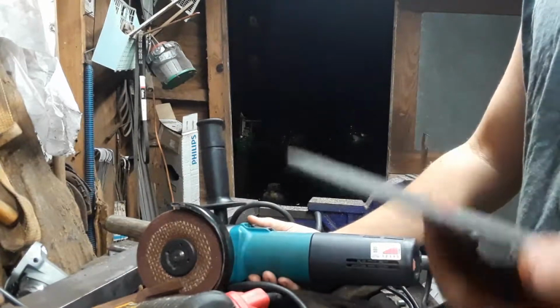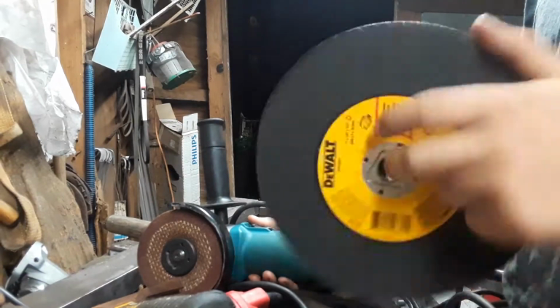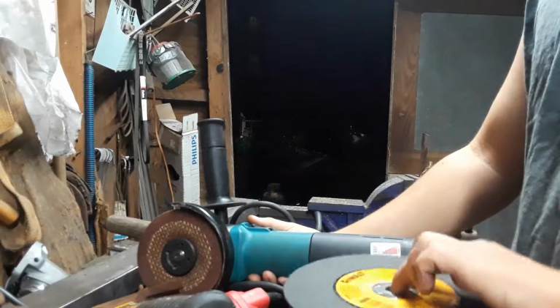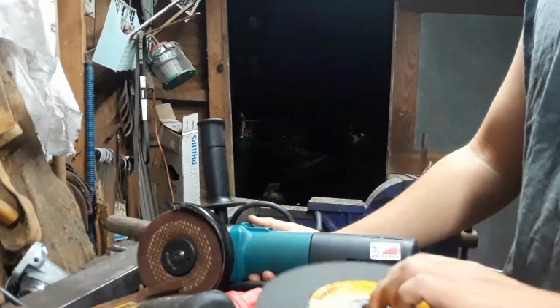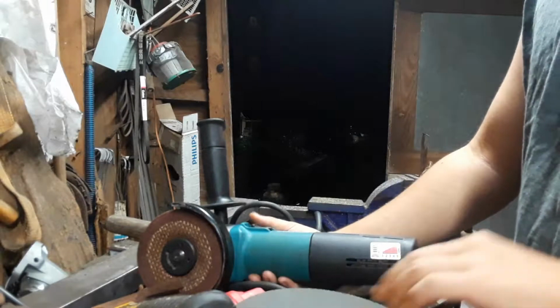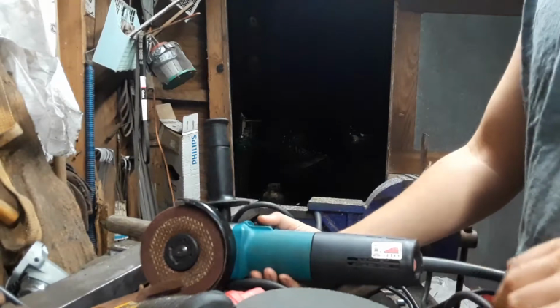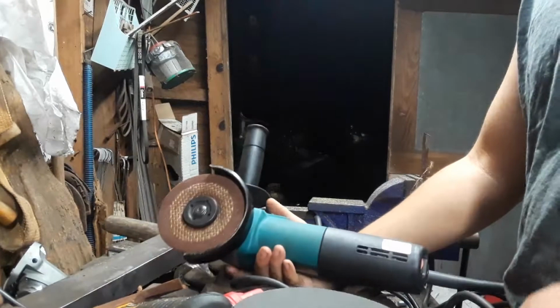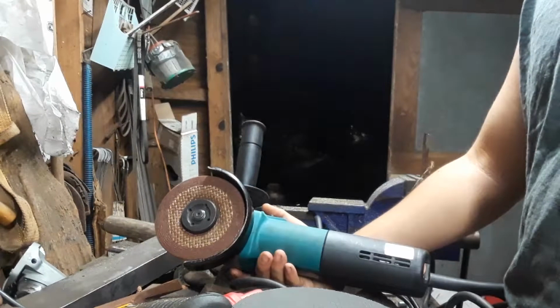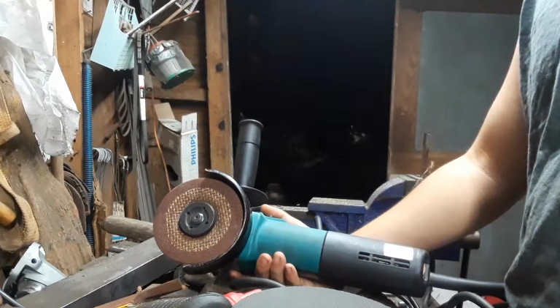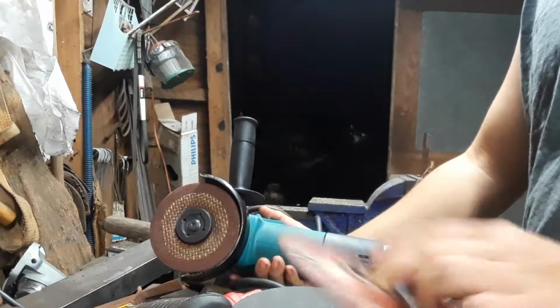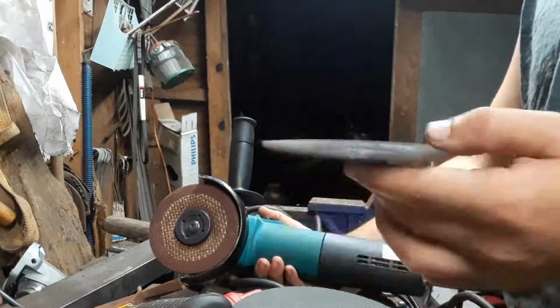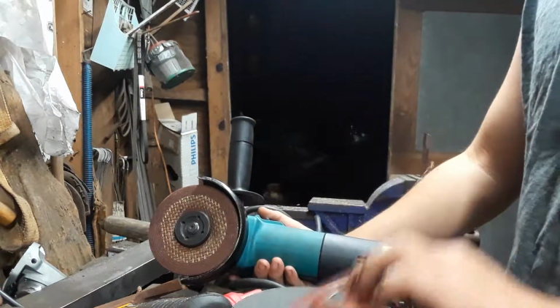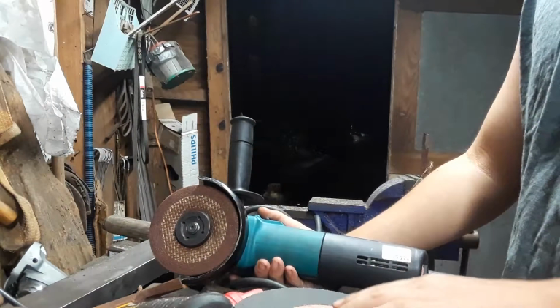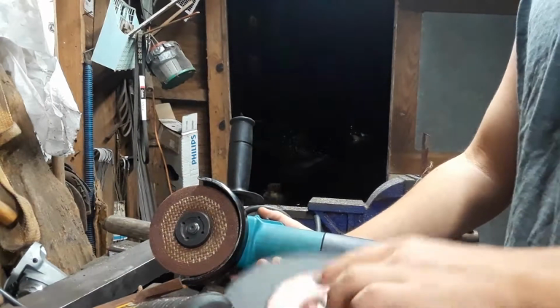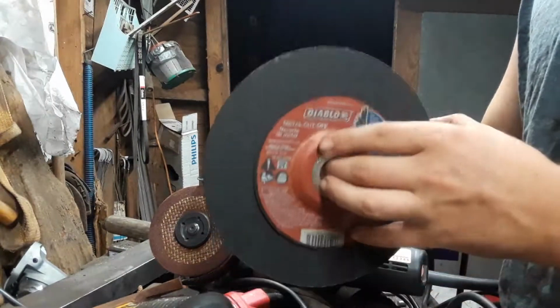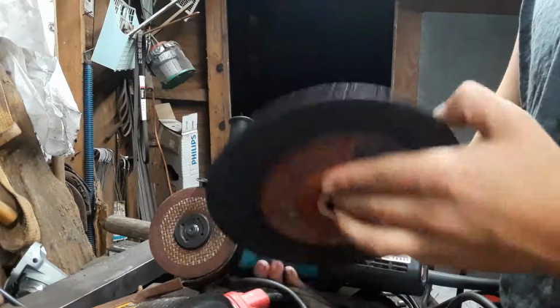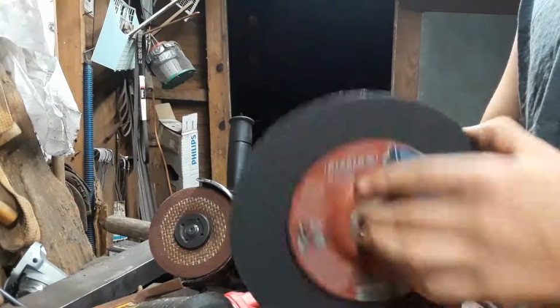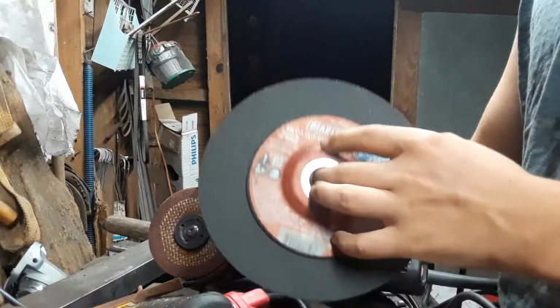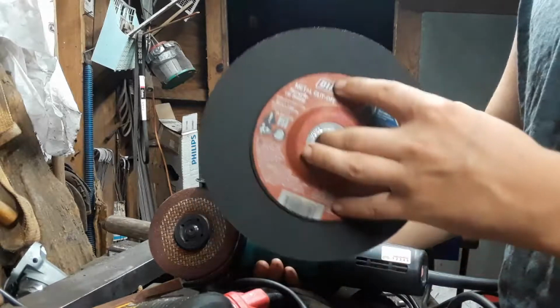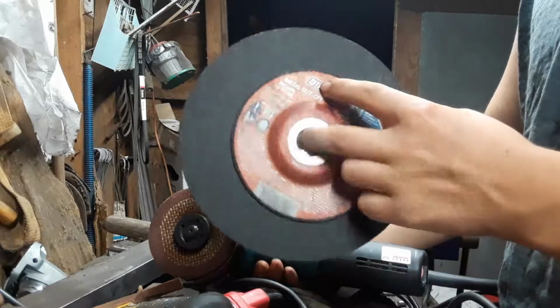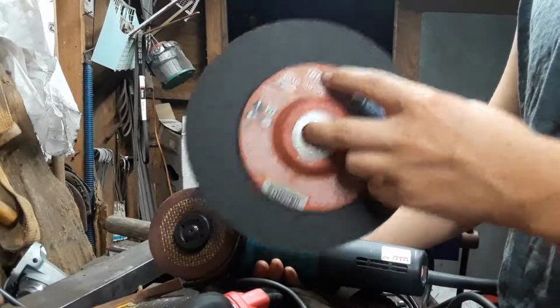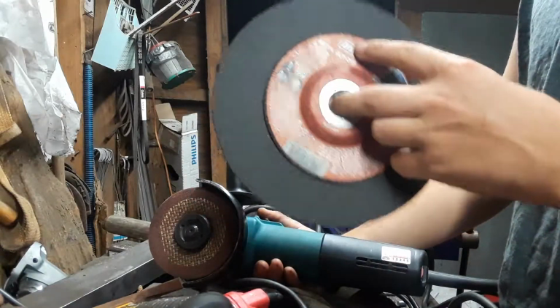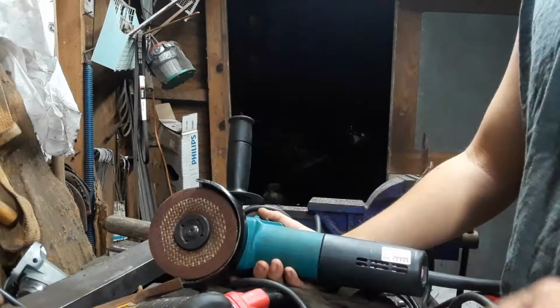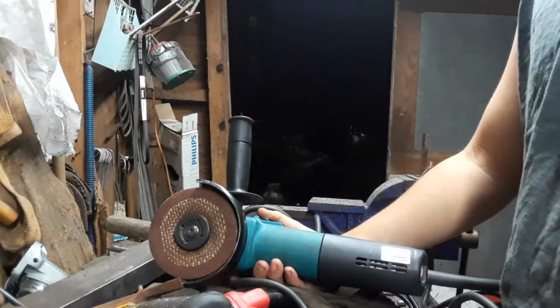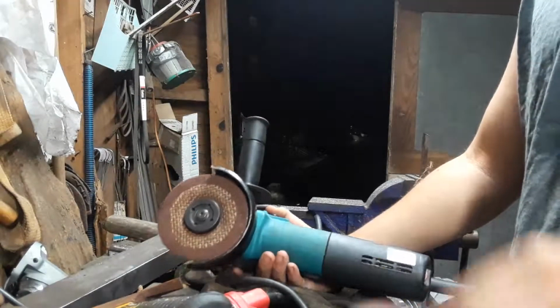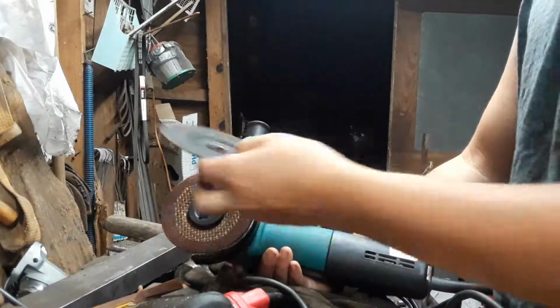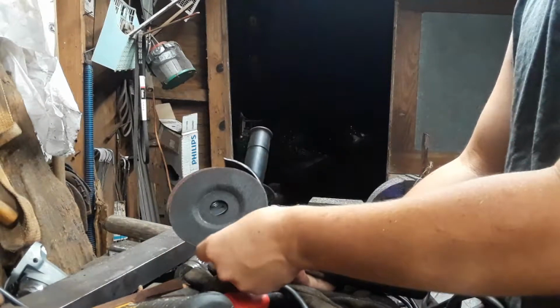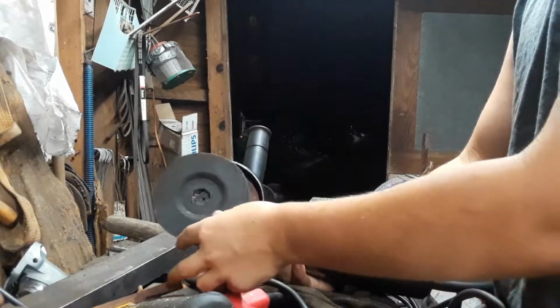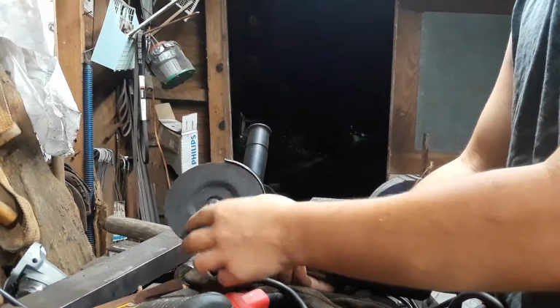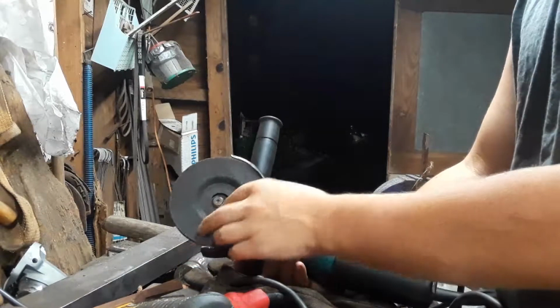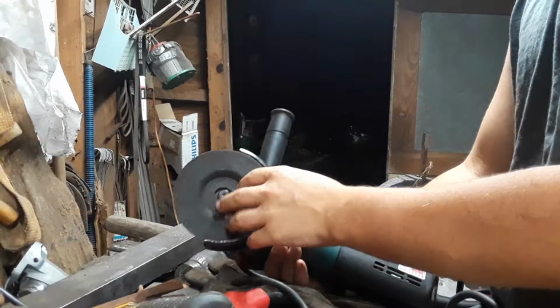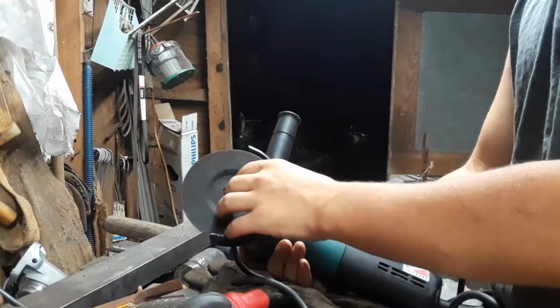When you run down one of these seven-inch wheels into a four or four-and-a-half-inch wheel, generally what I like to do is put it on the four-and-a-half-inch grinder.